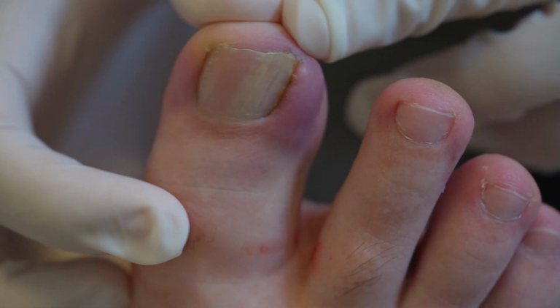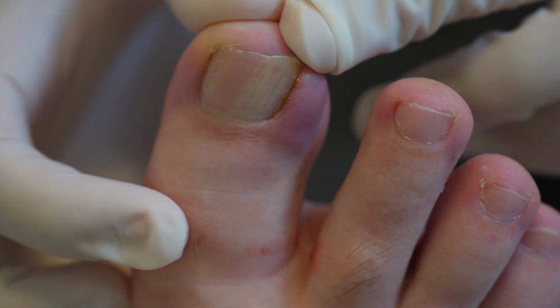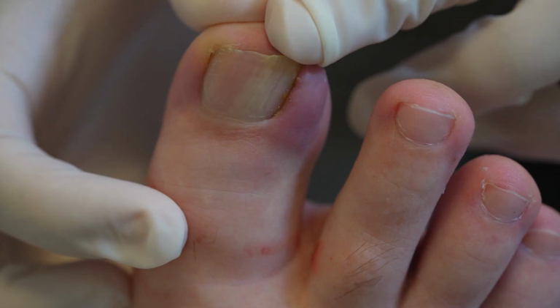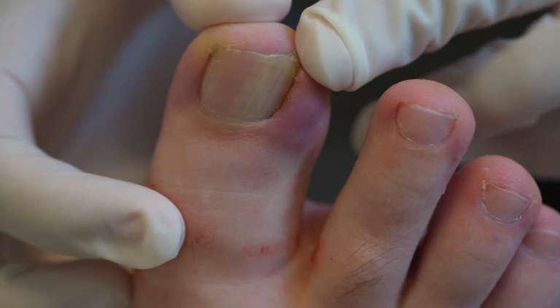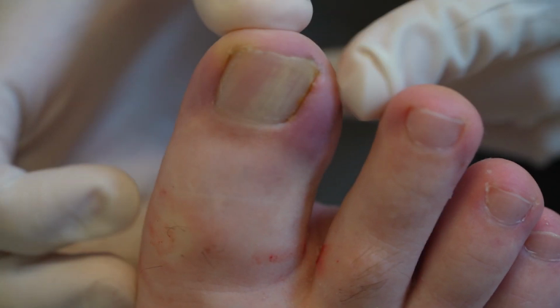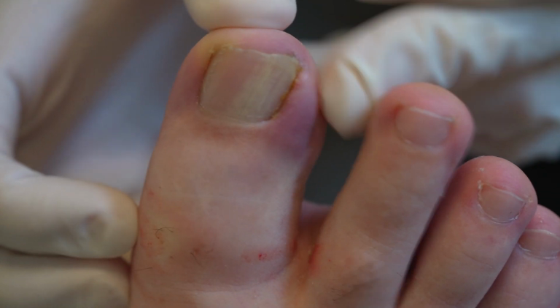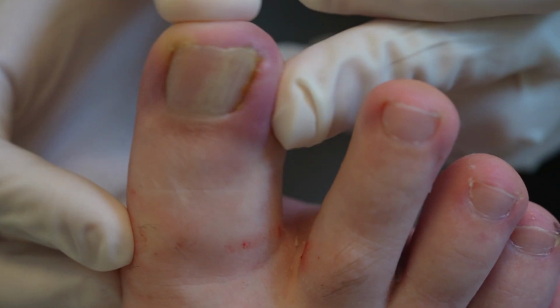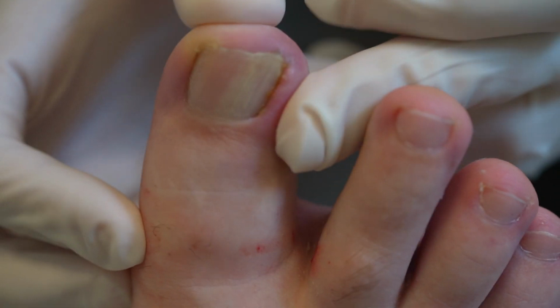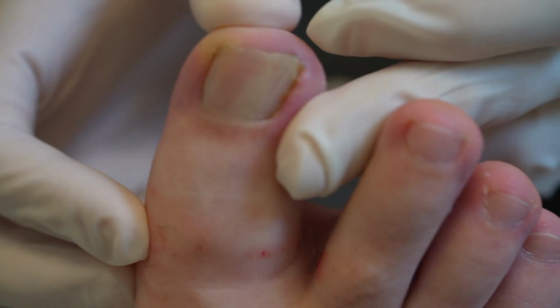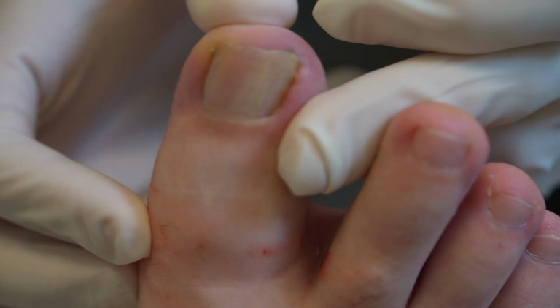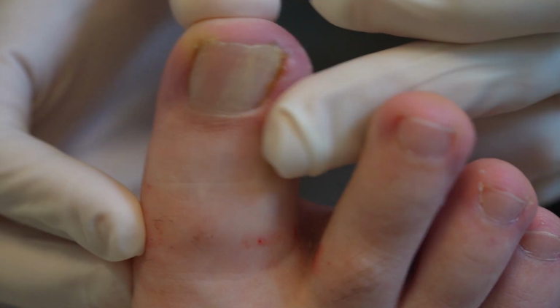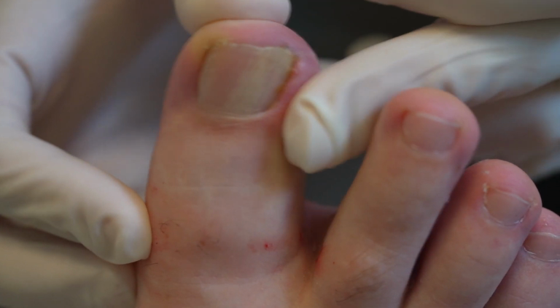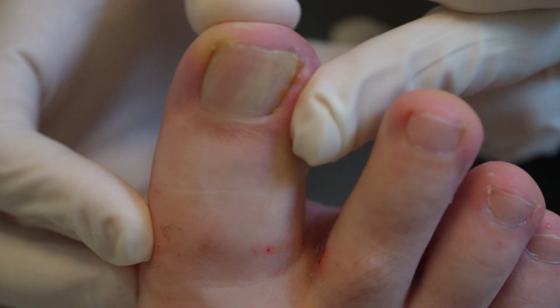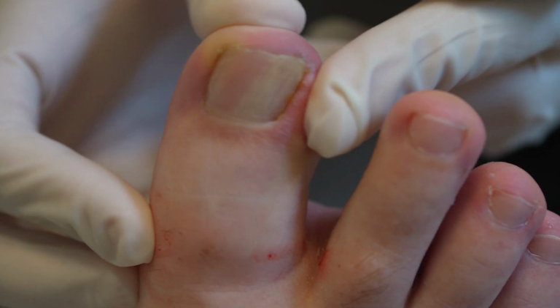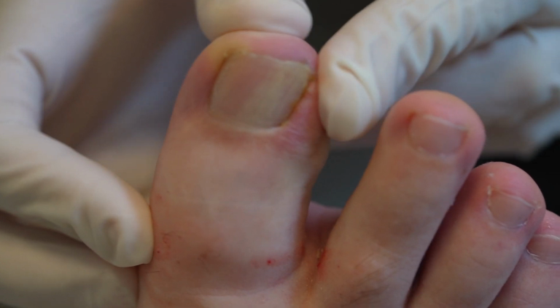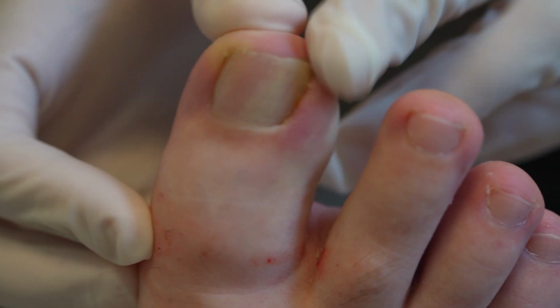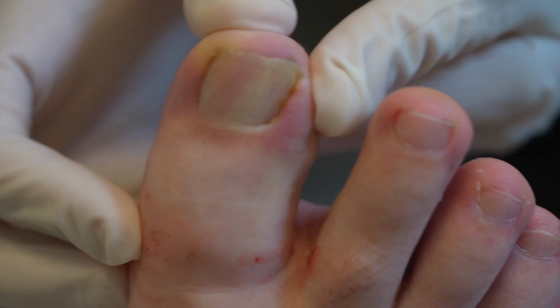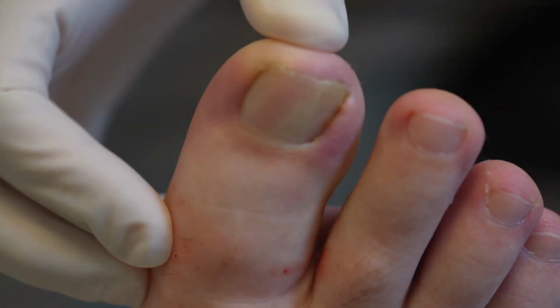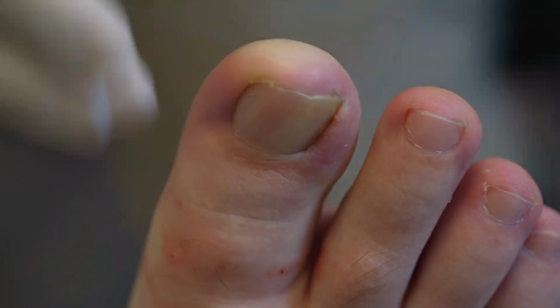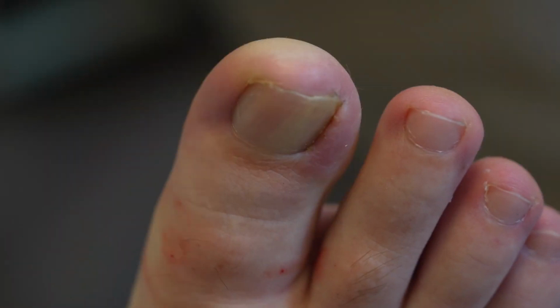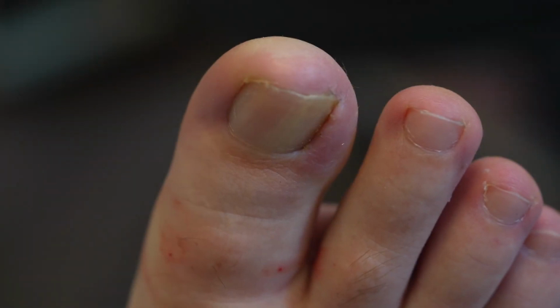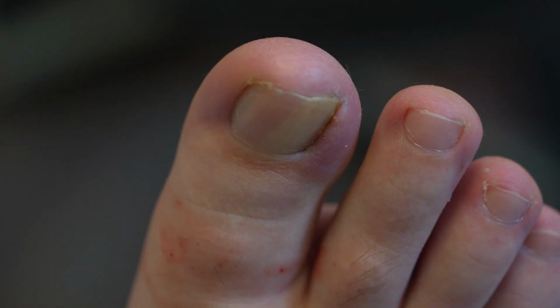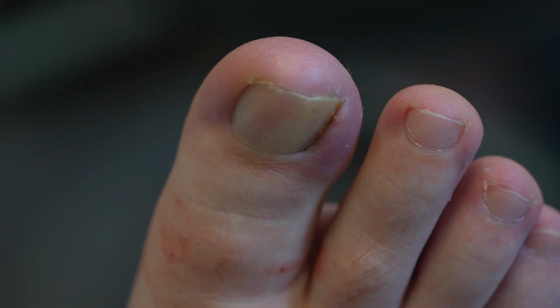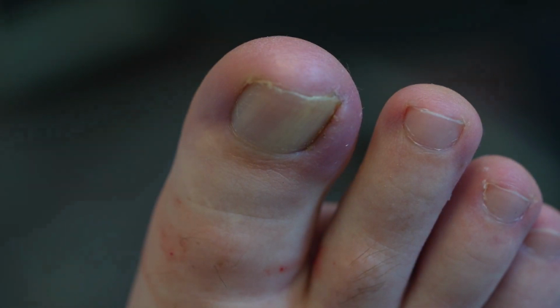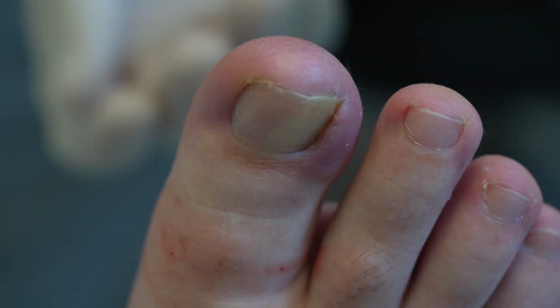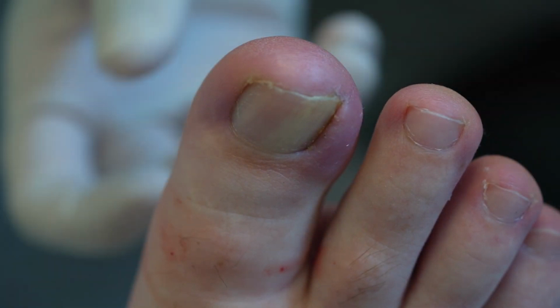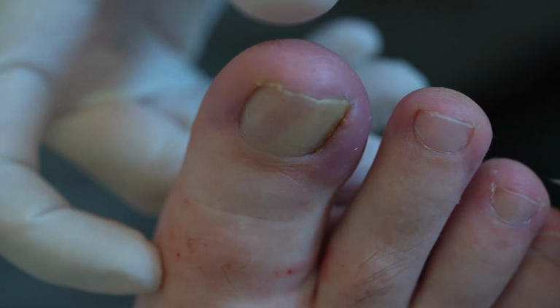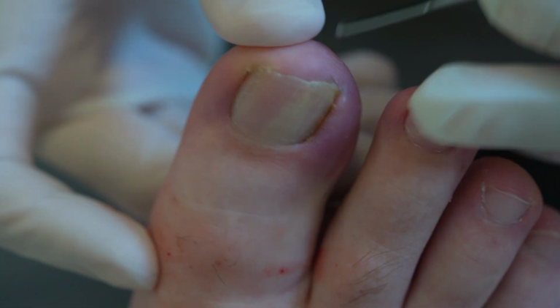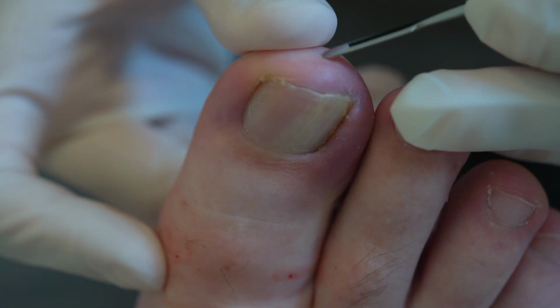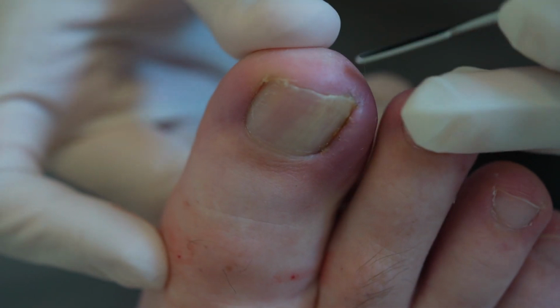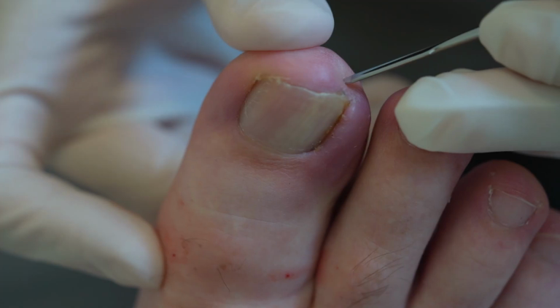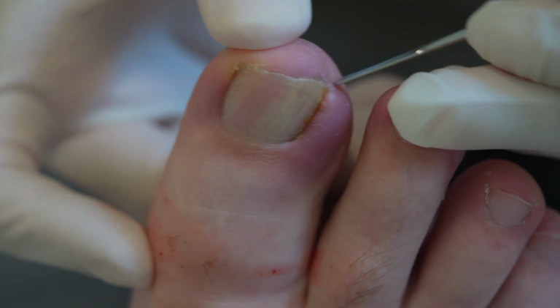Firstly I'm testing the toe by pressing it in the area that I'm going to be working on, and then using a tool to press all the way around the toe, testing that all four nerves are blocked.